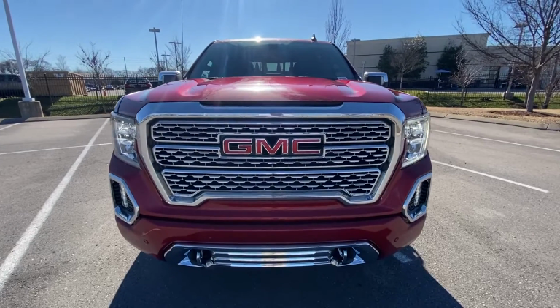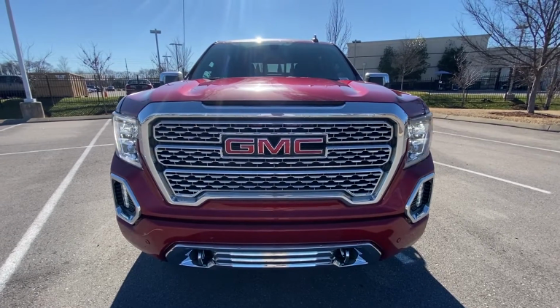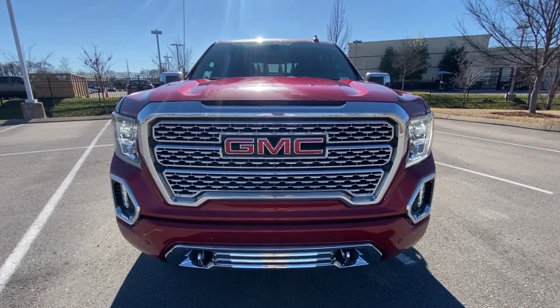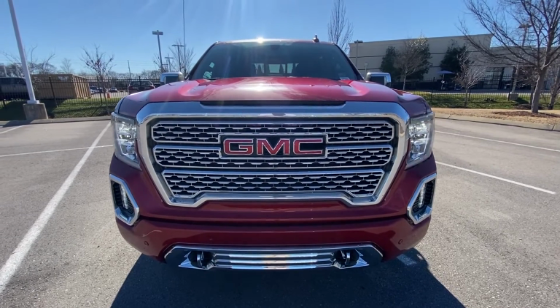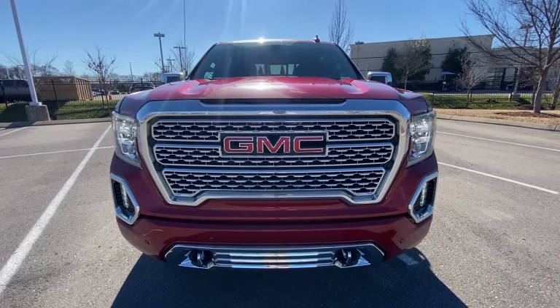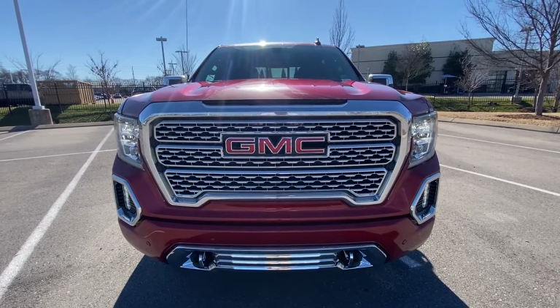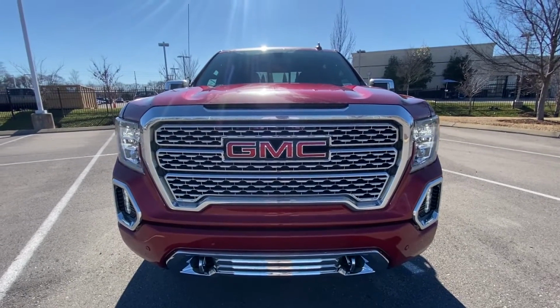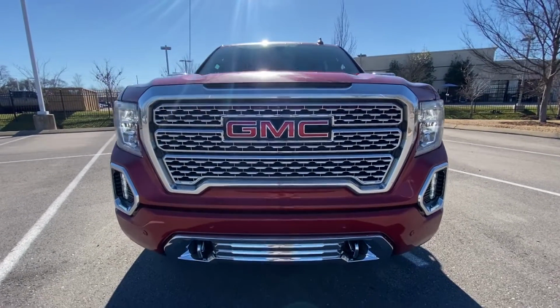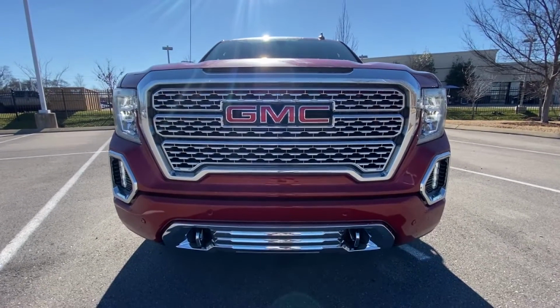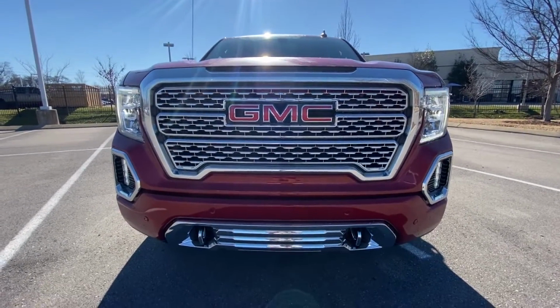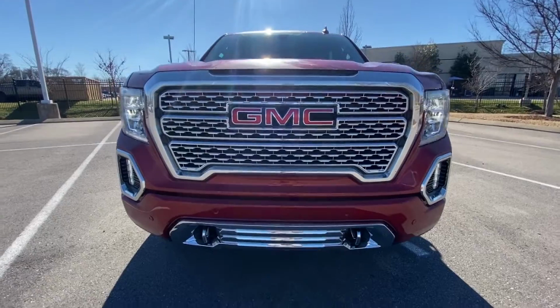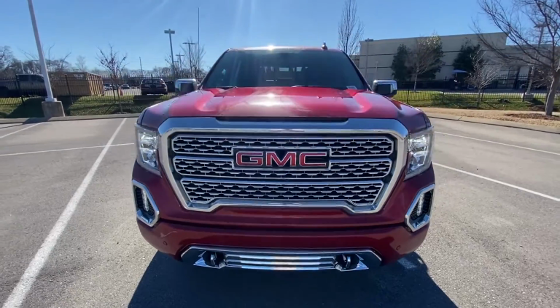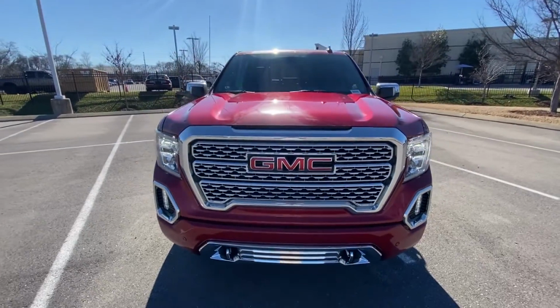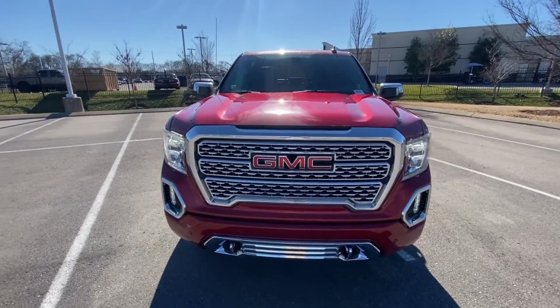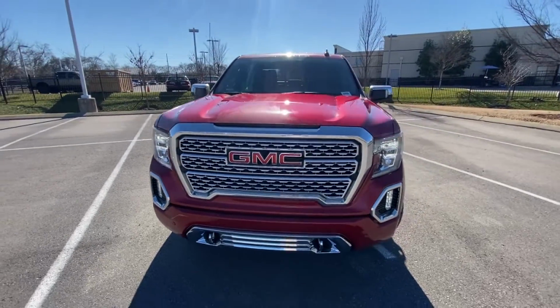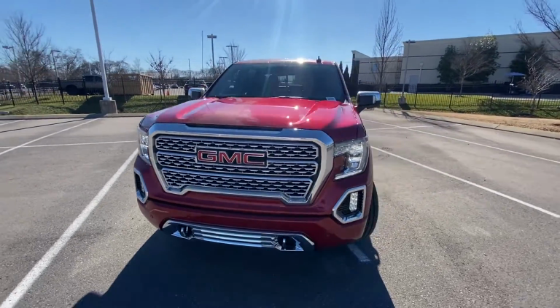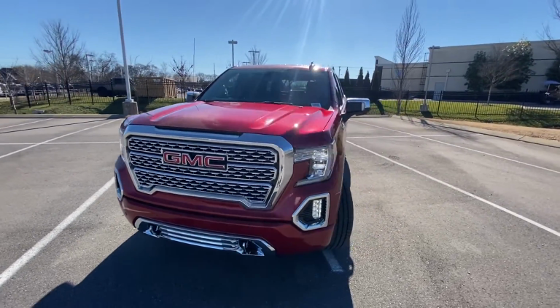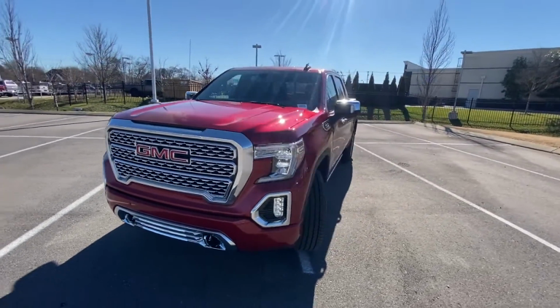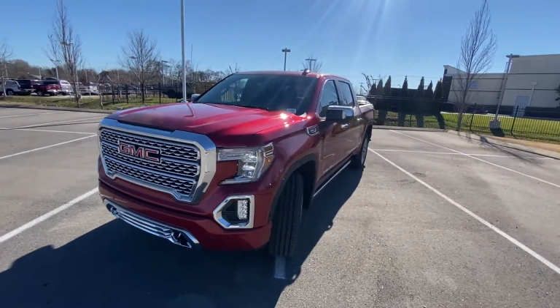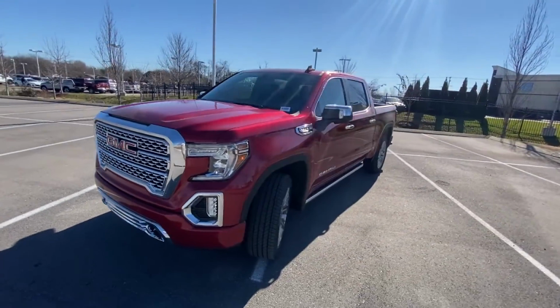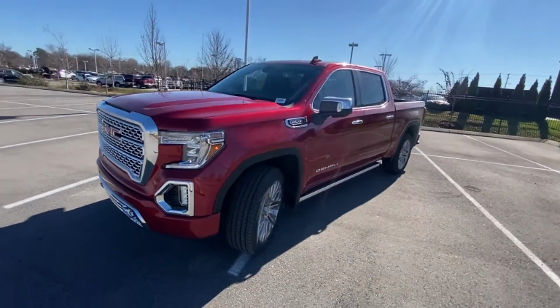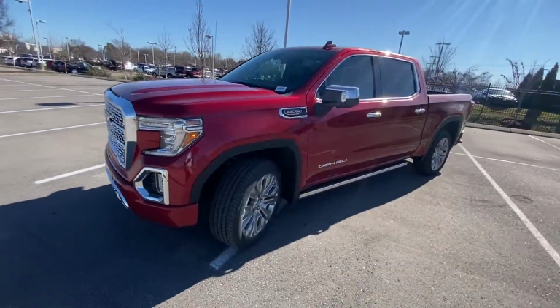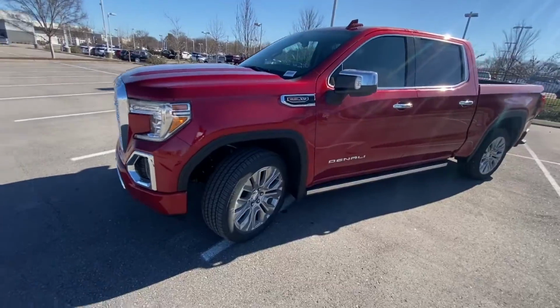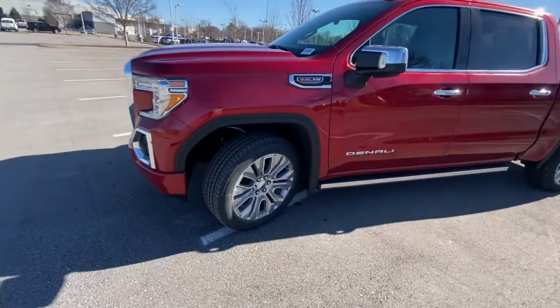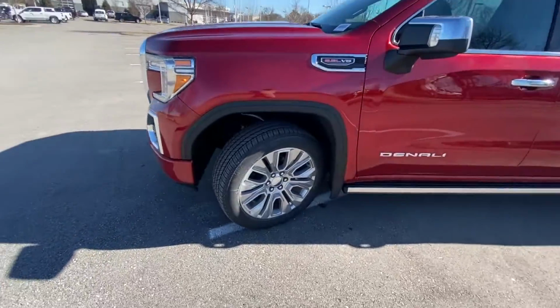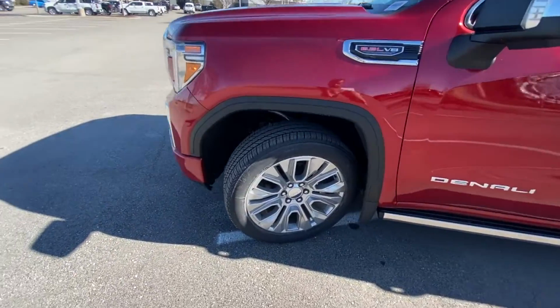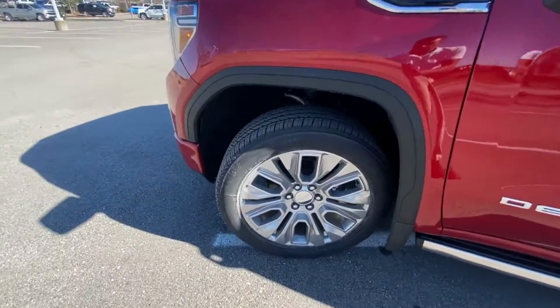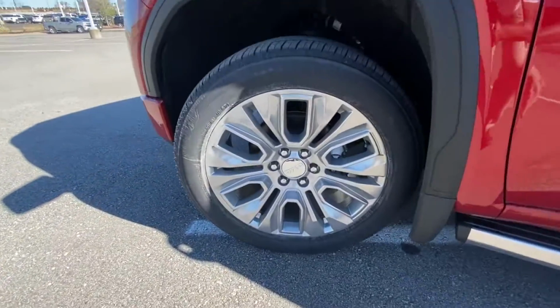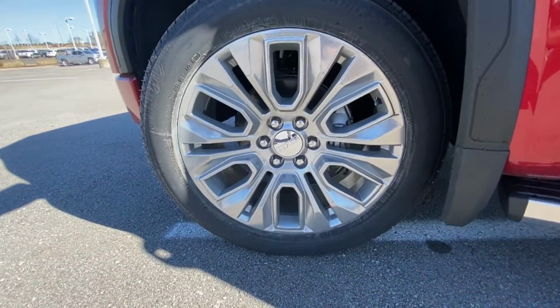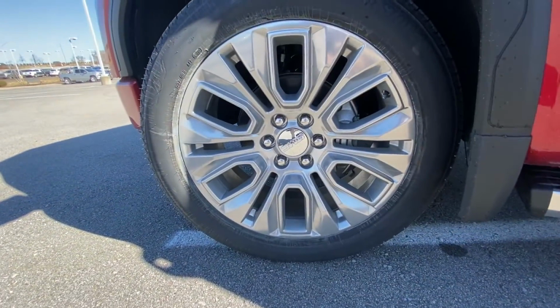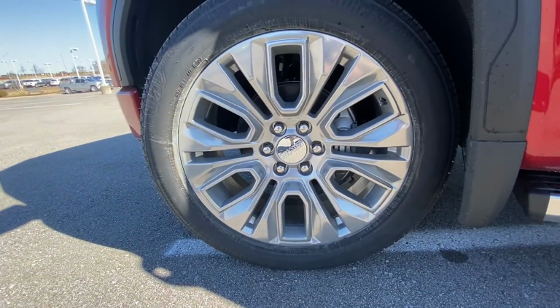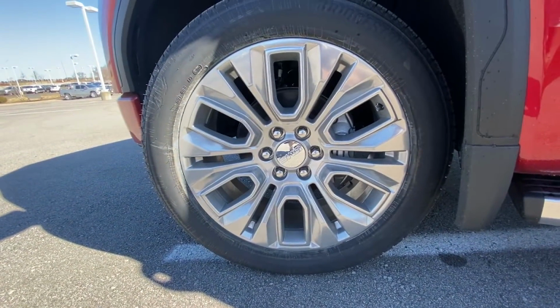There's that signature Denali grille with LED daytime running lights, headlamps, and fog lights, and there are the 22s right there.